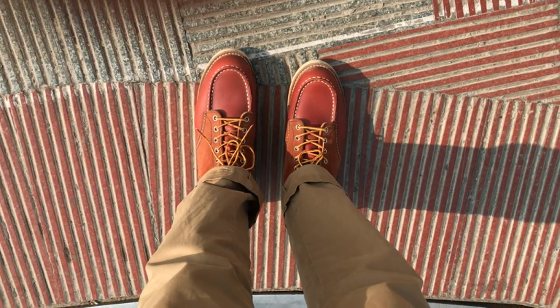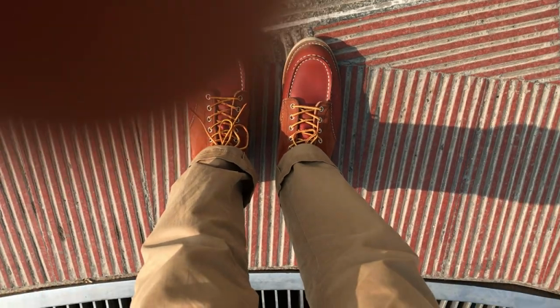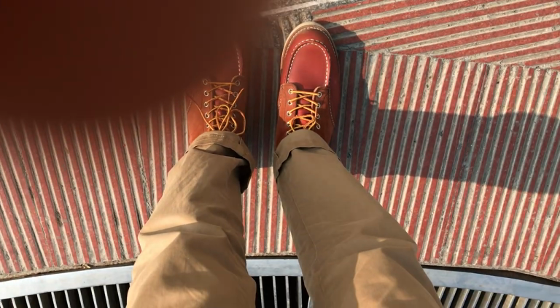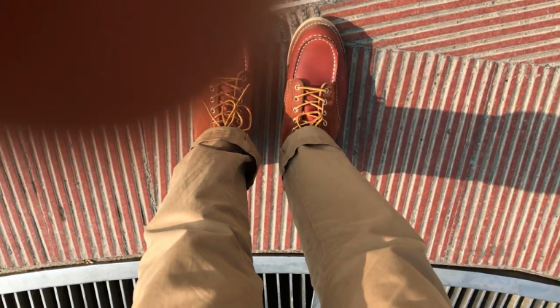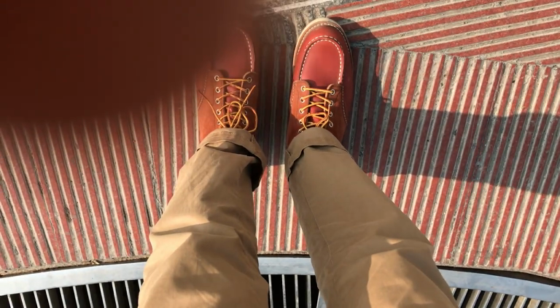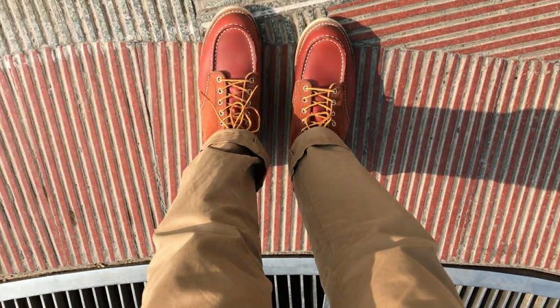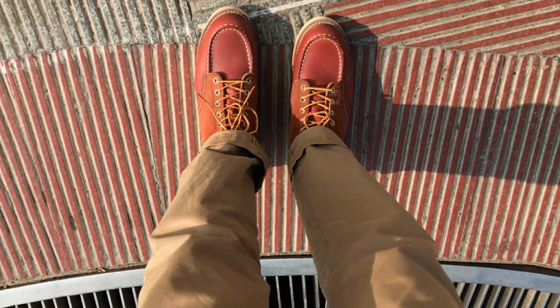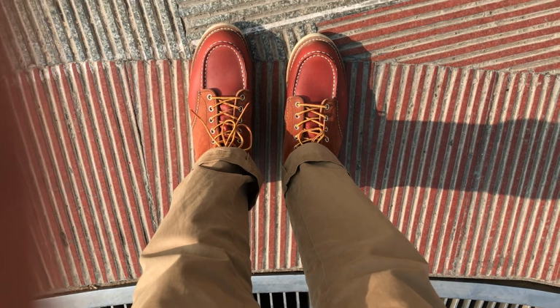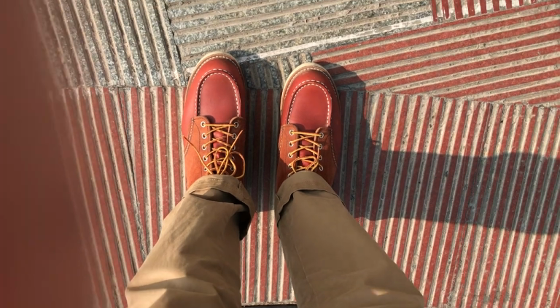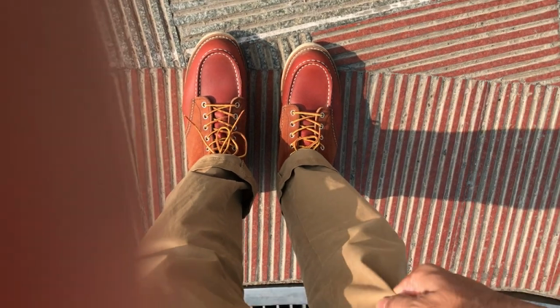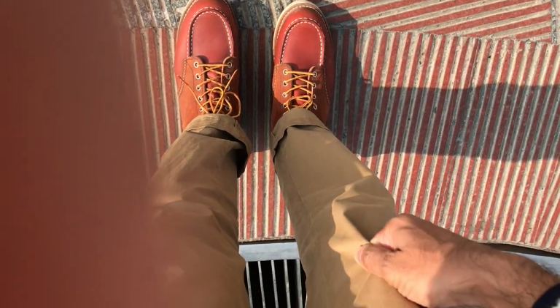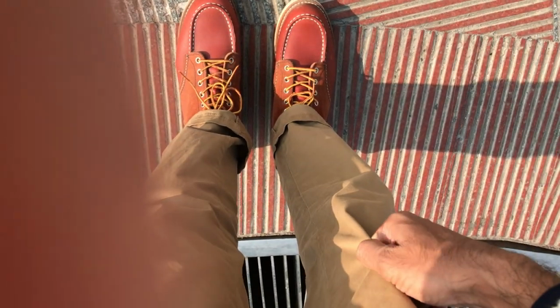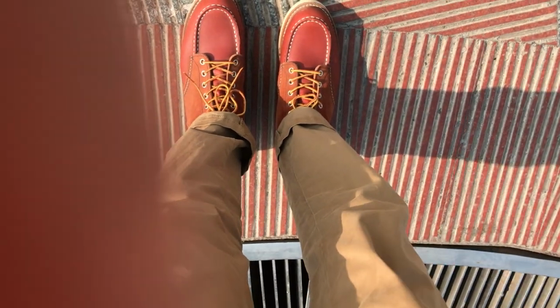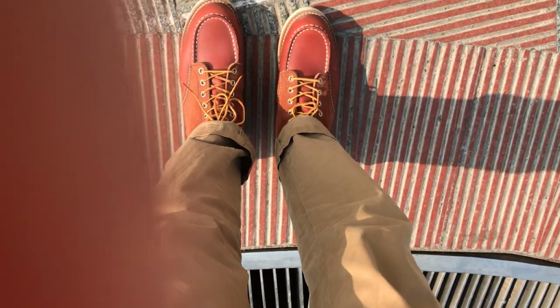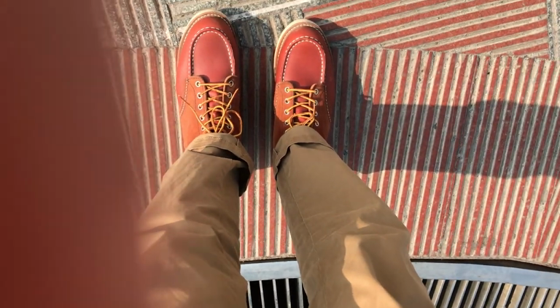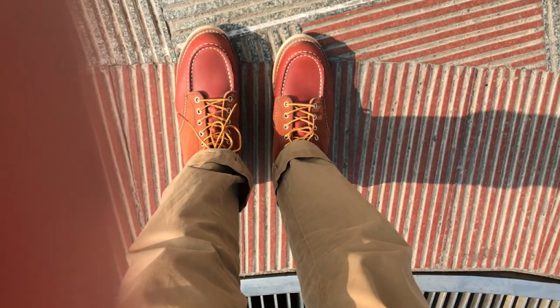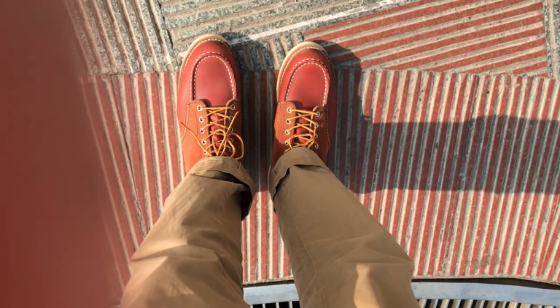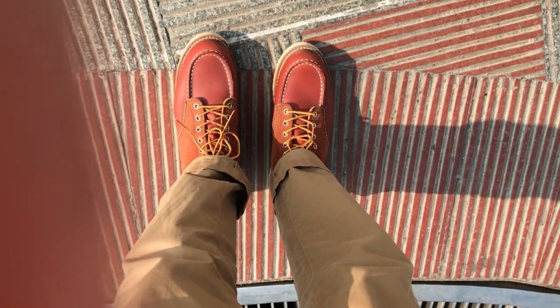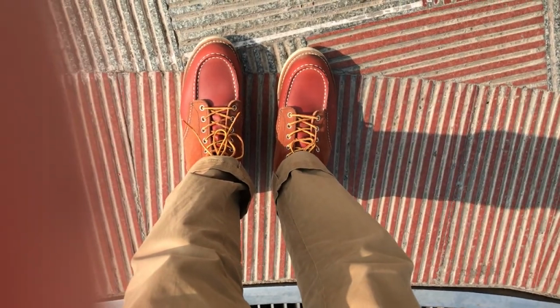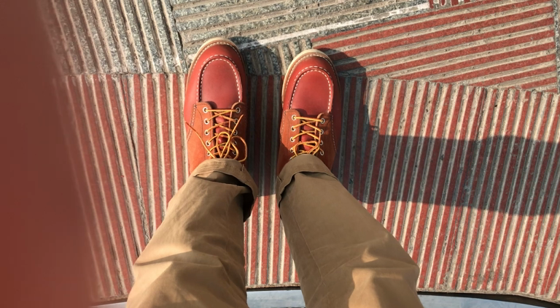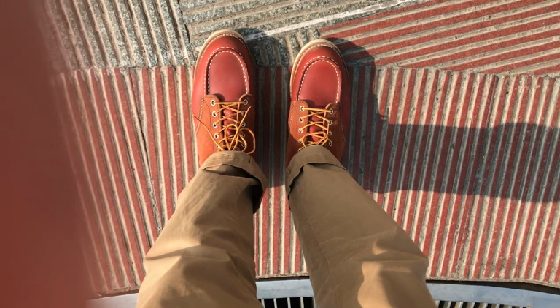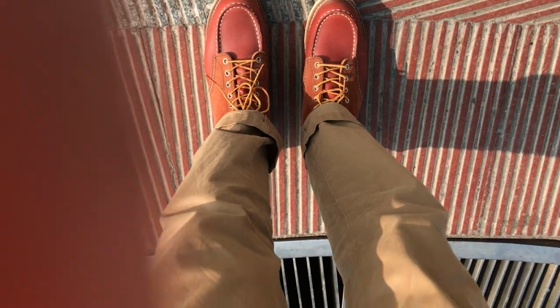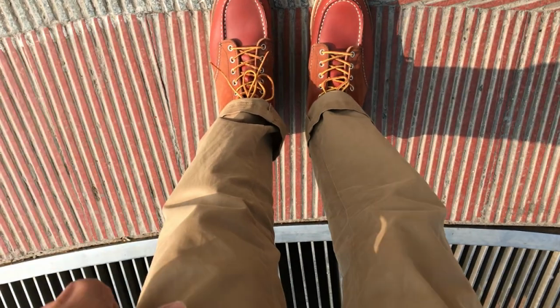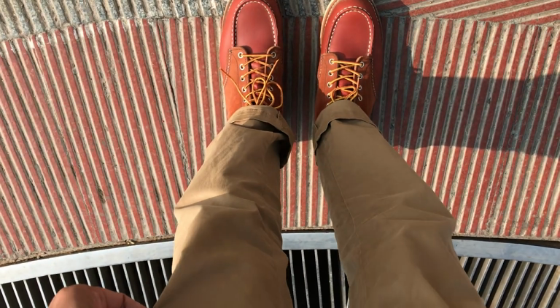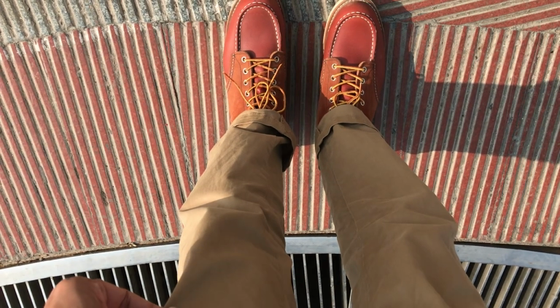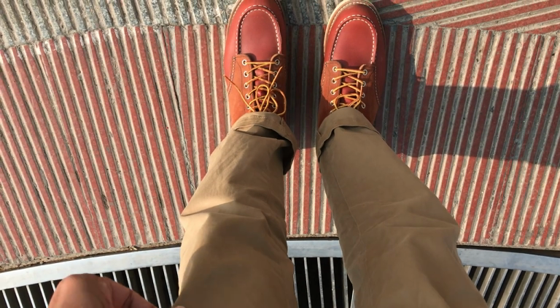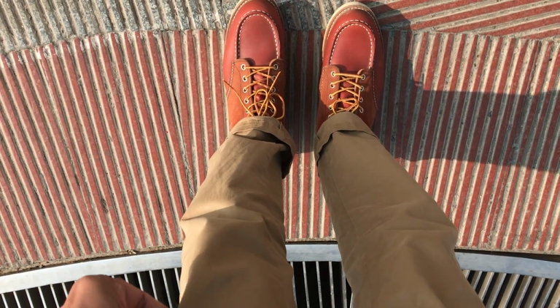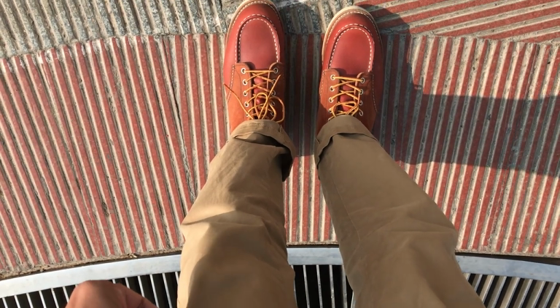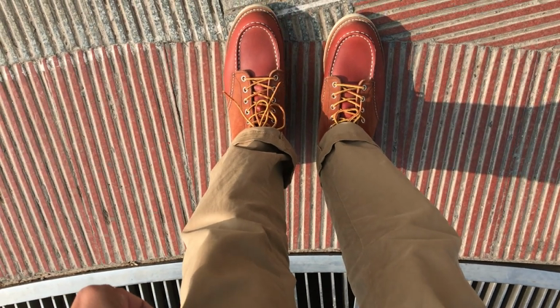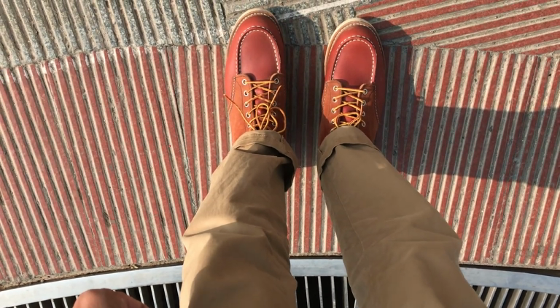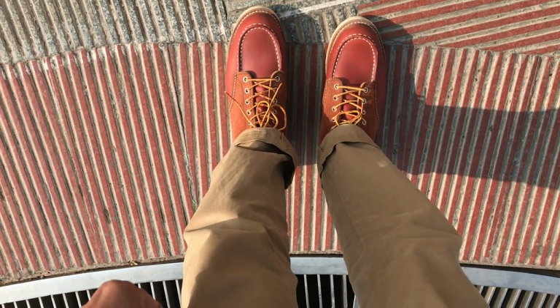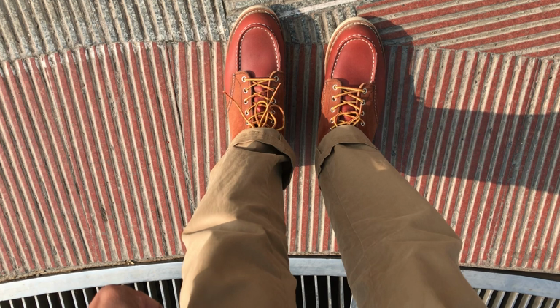As I mentioned earlier in my review, I am wearing this with a khaki cotton chino, and it really looks nice with a khaki color cotton chino trouser.